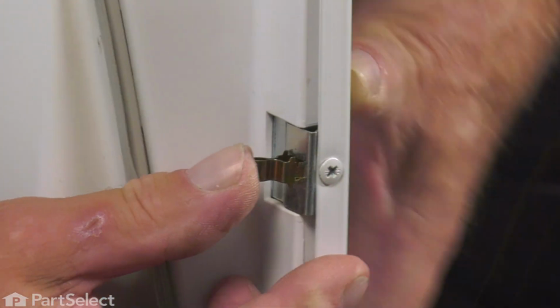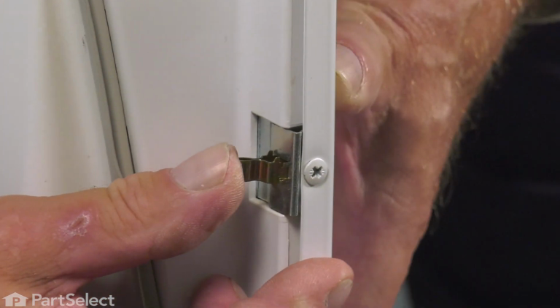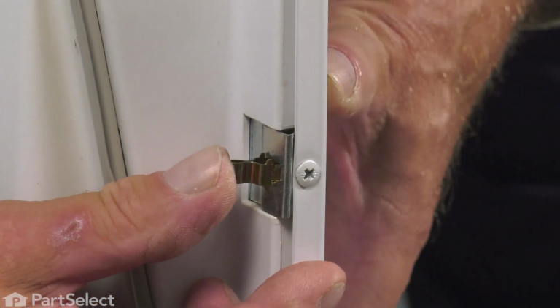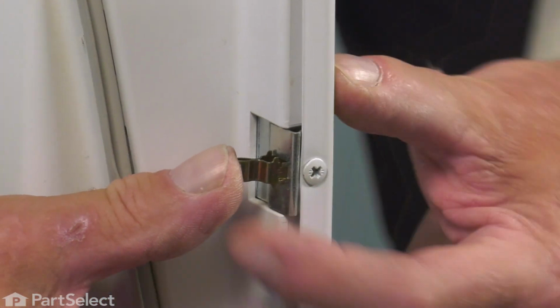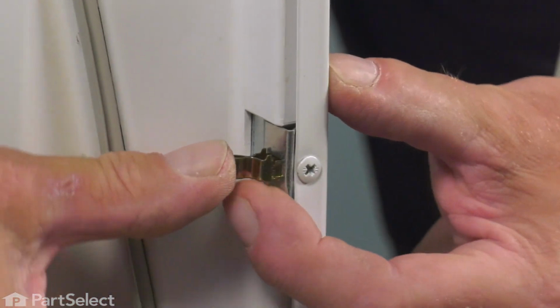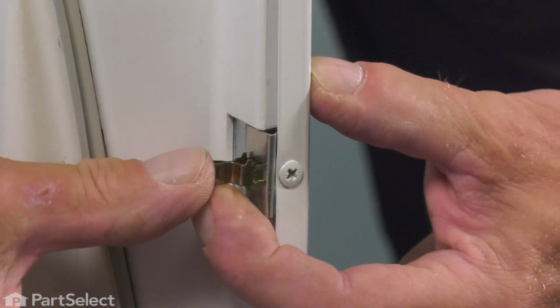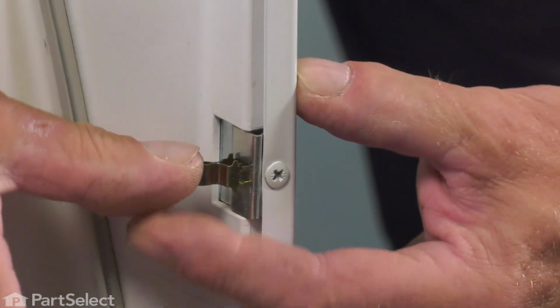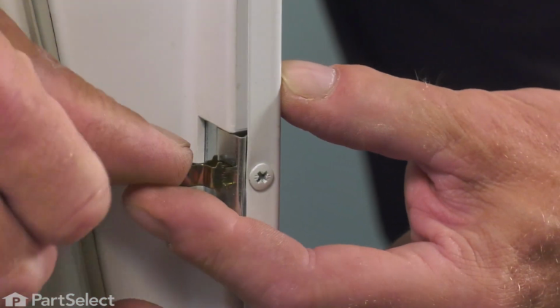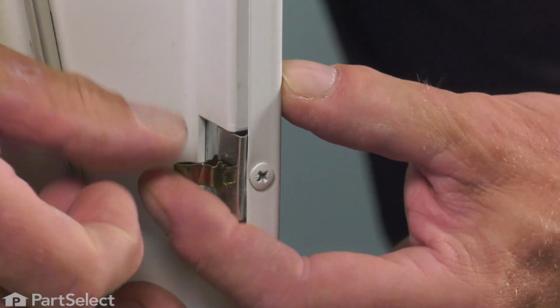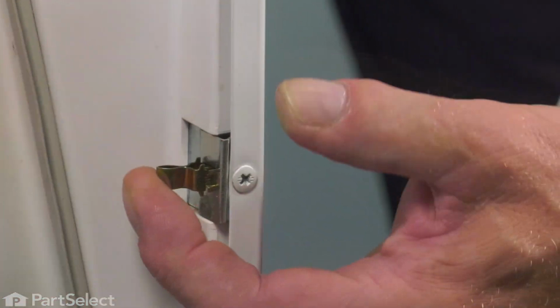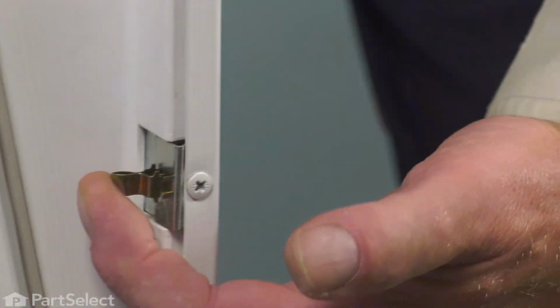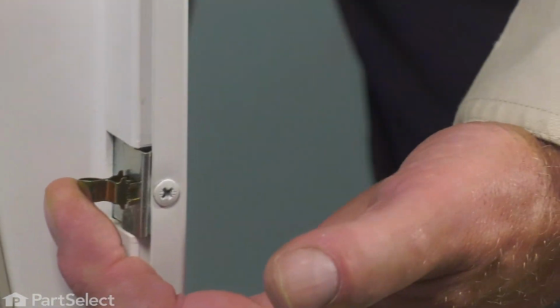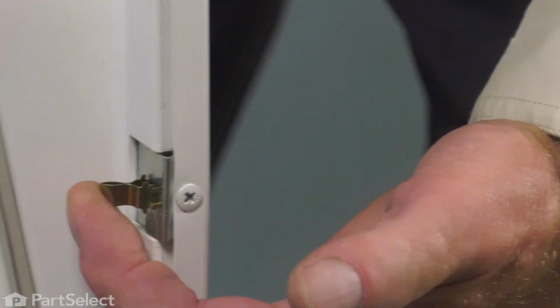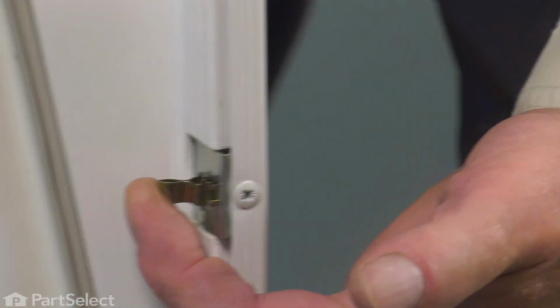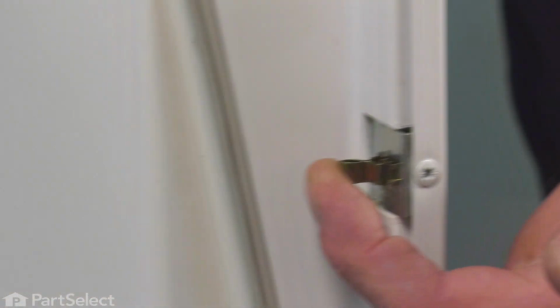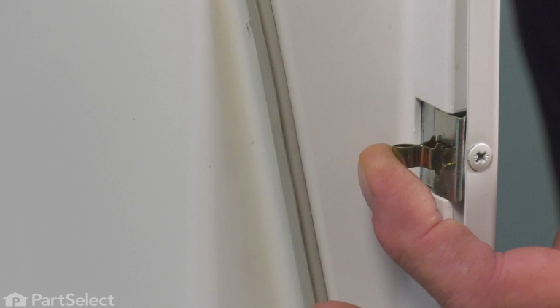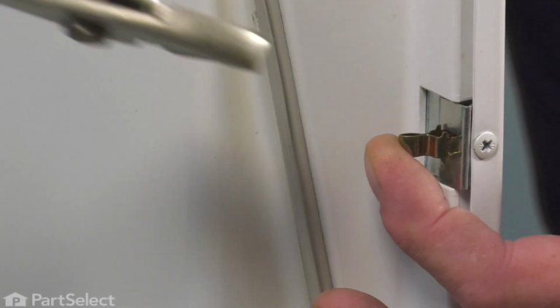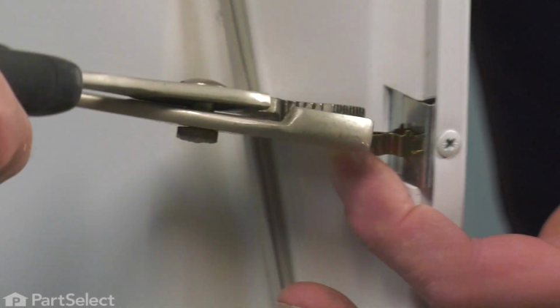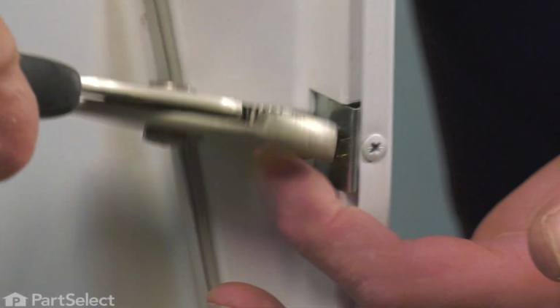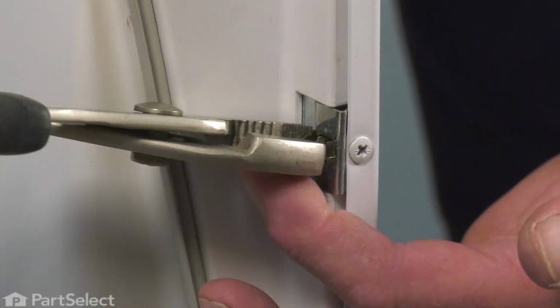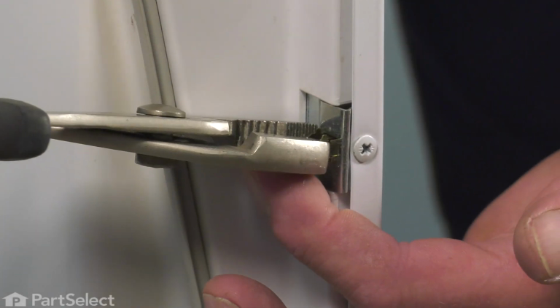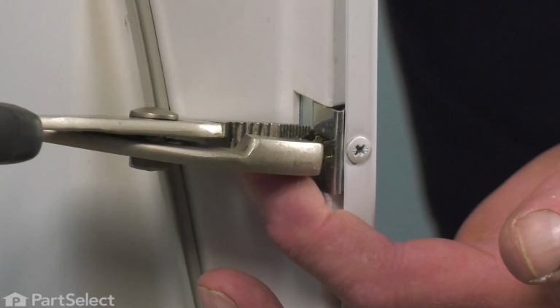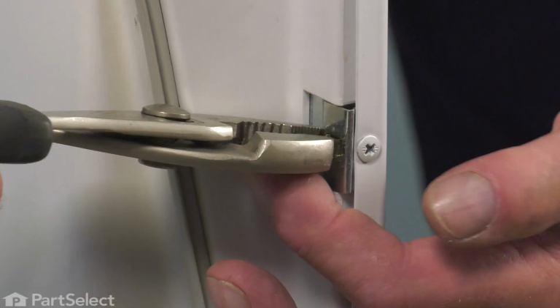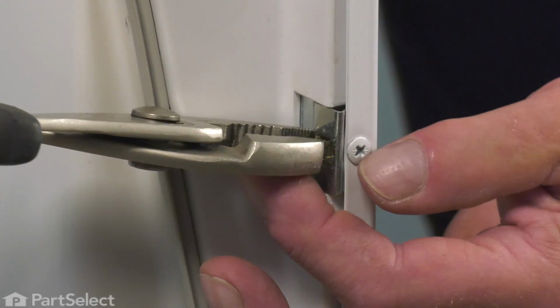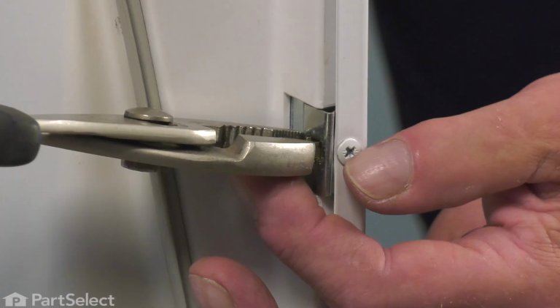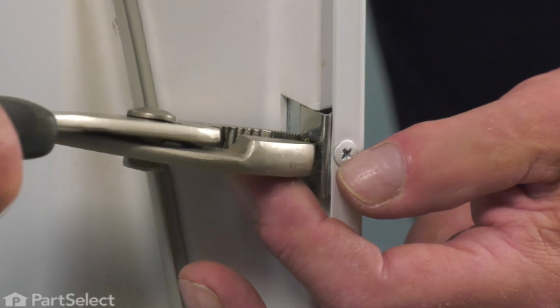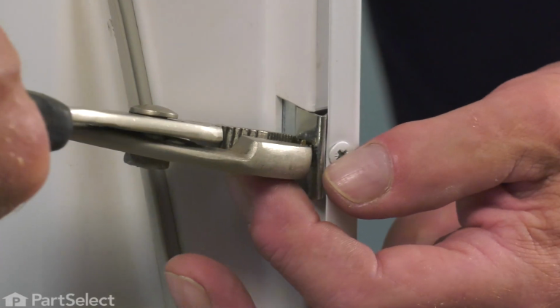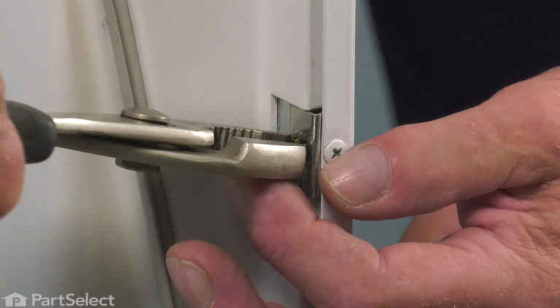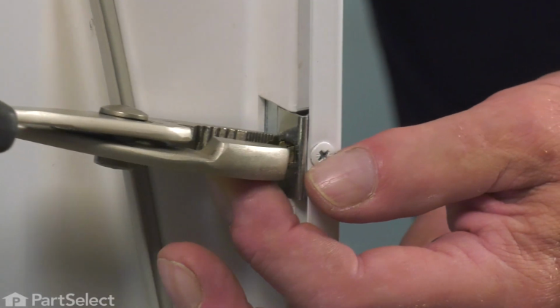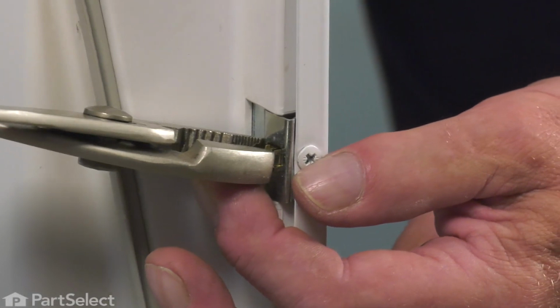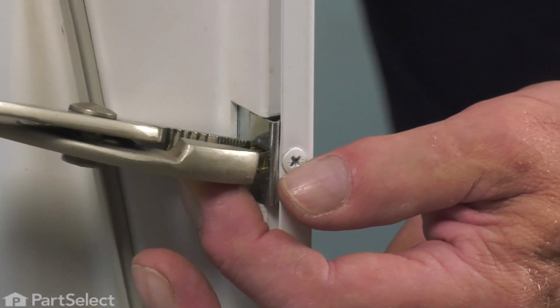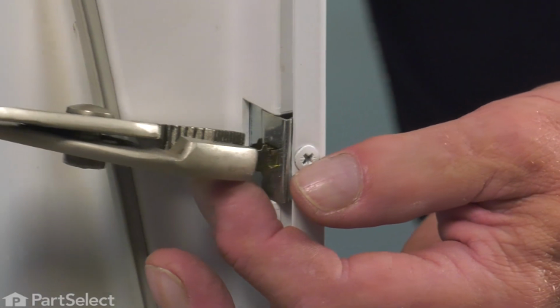If you find that difficult, just very gently take your pliers and squeeze it enough to insert it into the opening.